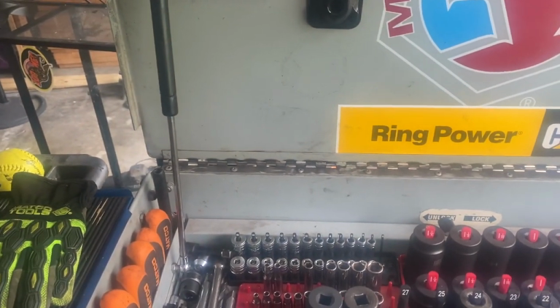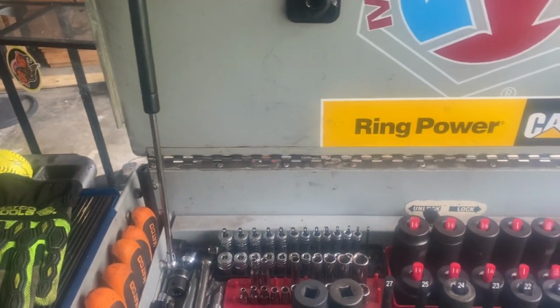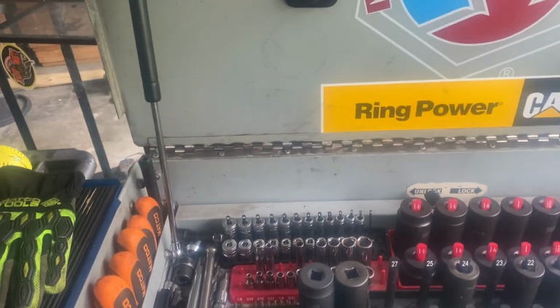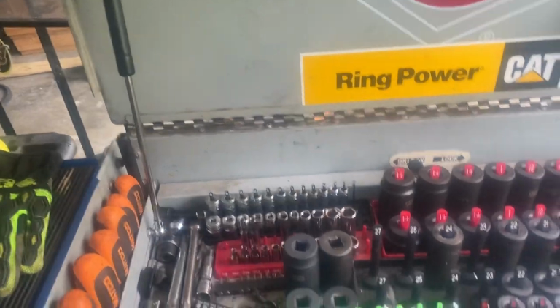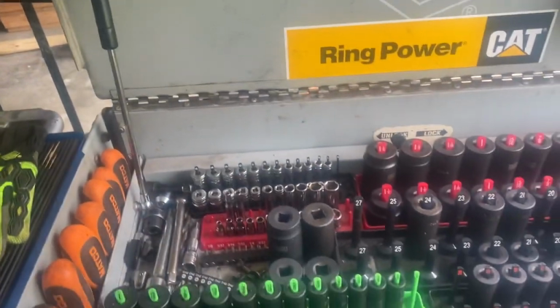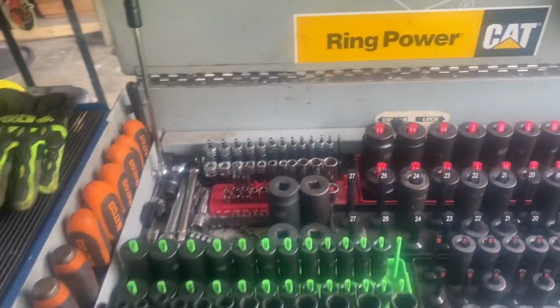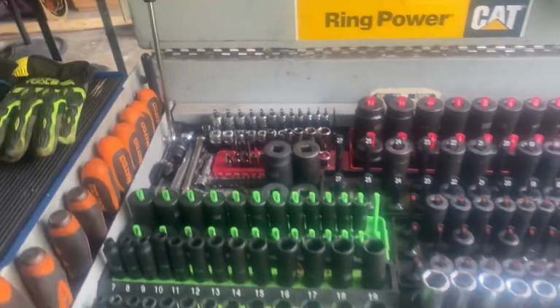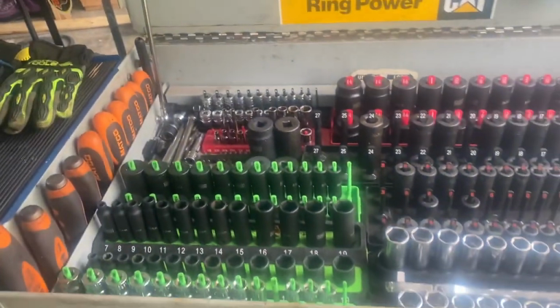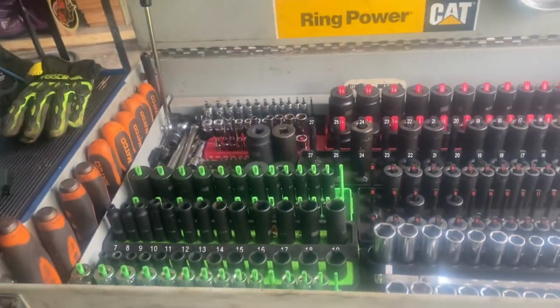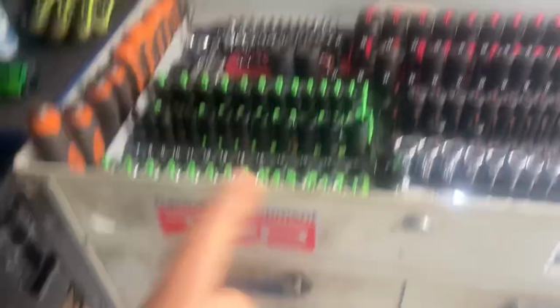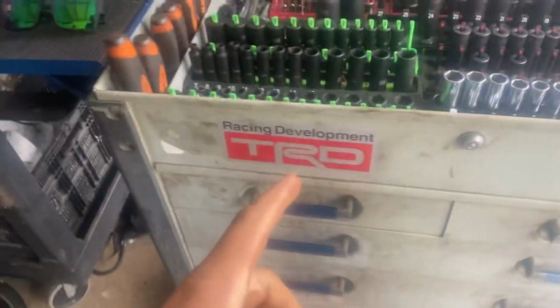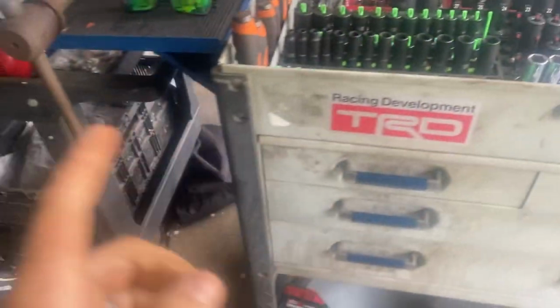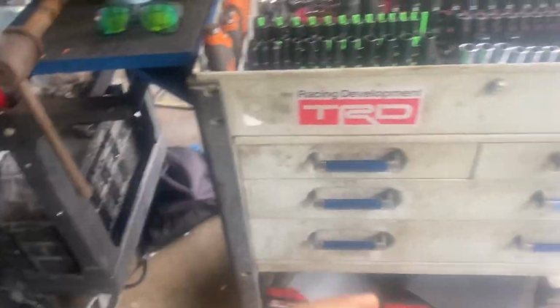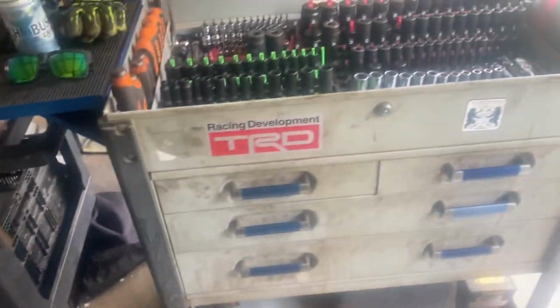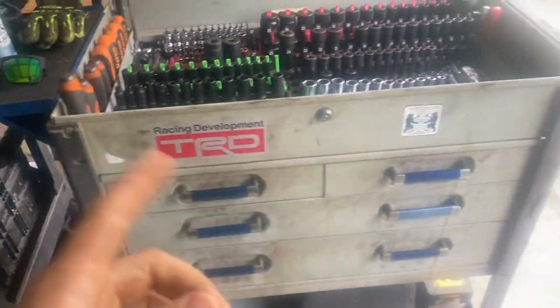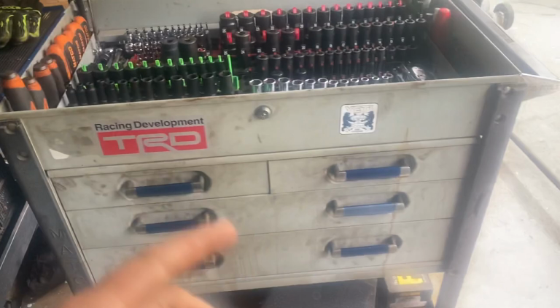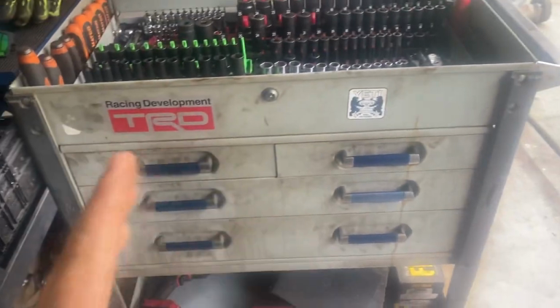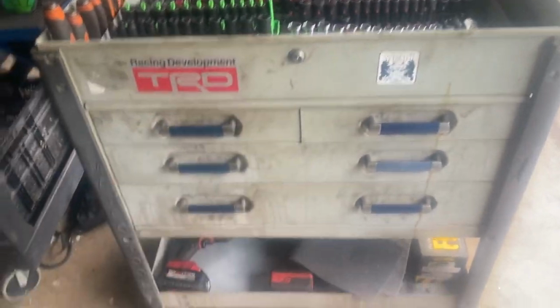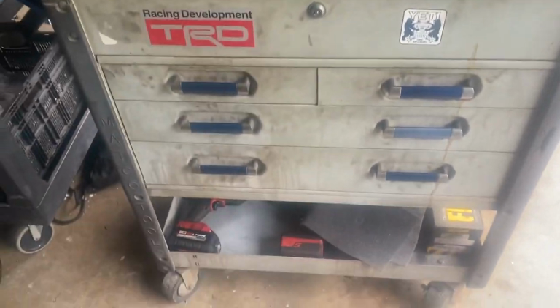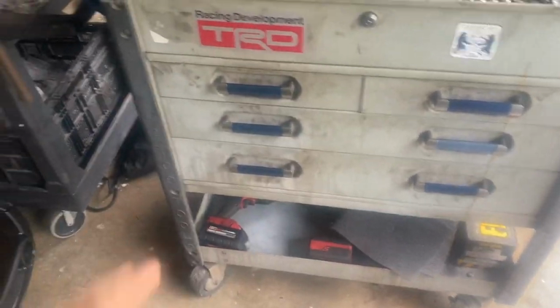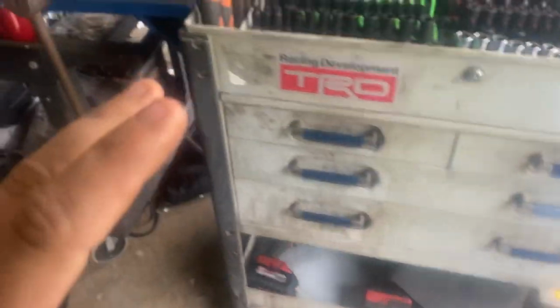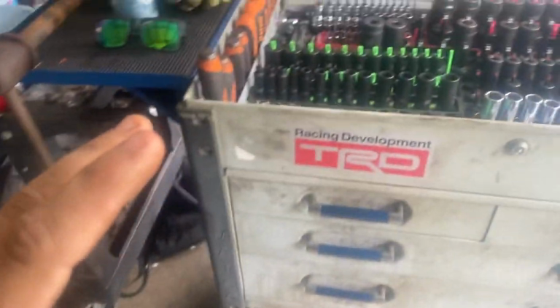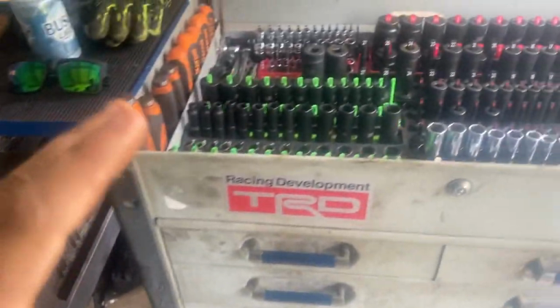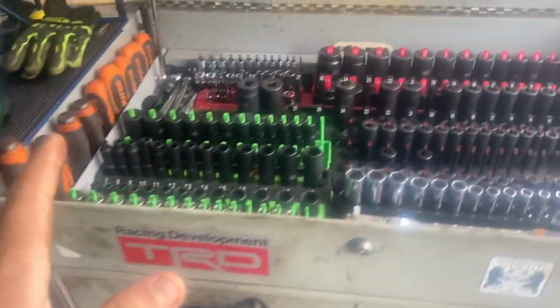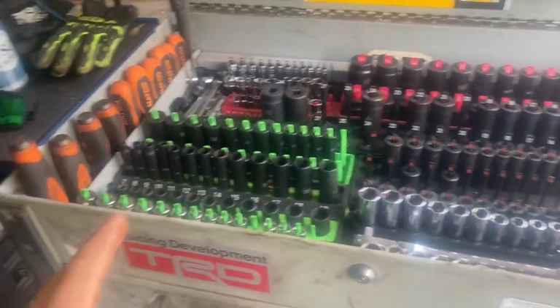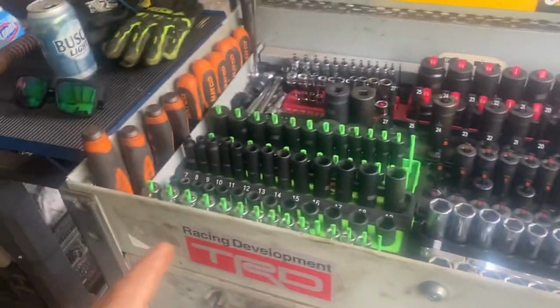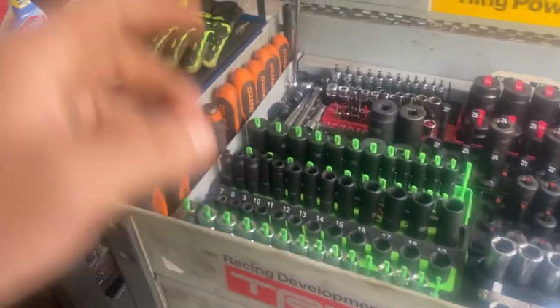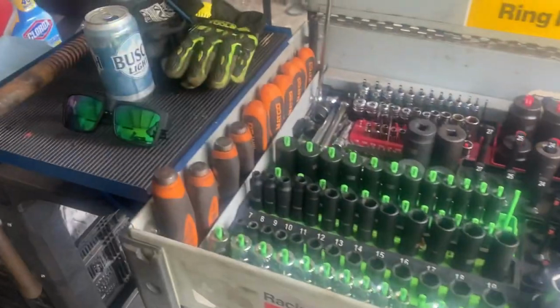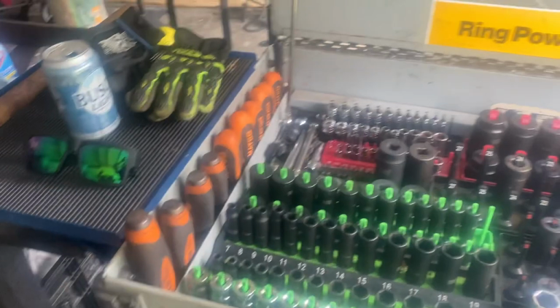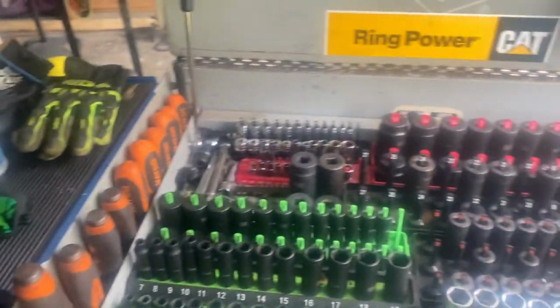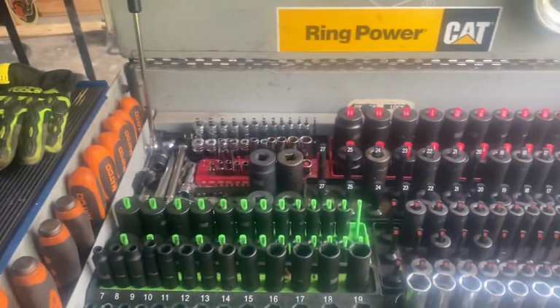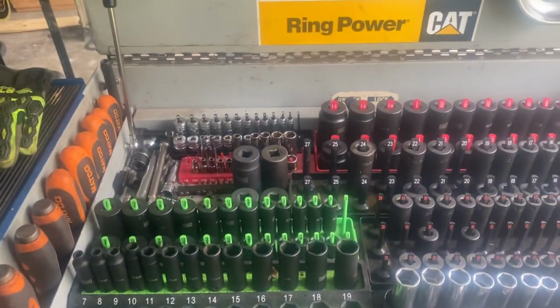This is a Macco tool cart that I got from my old job — got it for free. It's rough but it holds tools. I moved all my Milwaukee stuff home; other than that, this is pretty much everything I've always had at home.